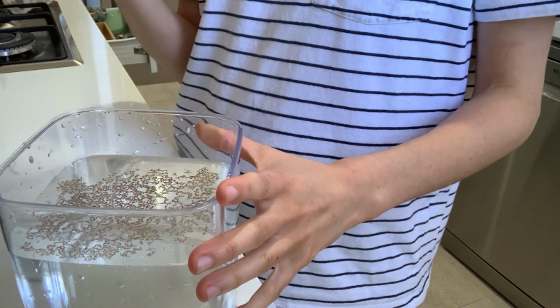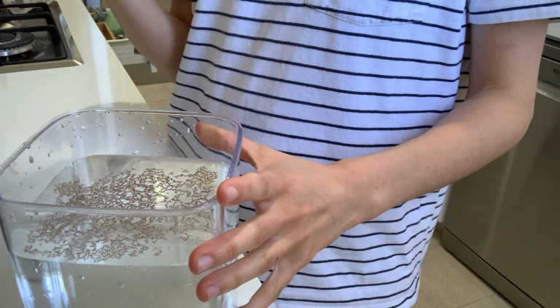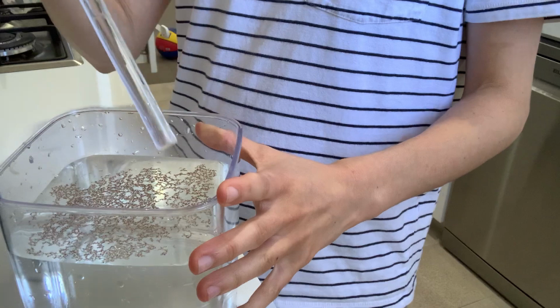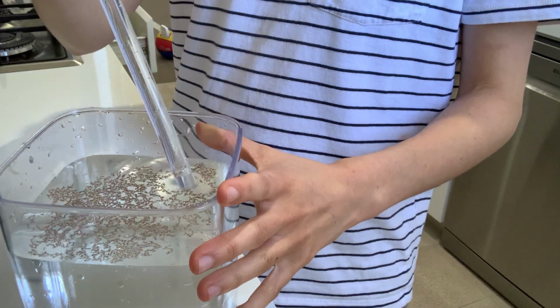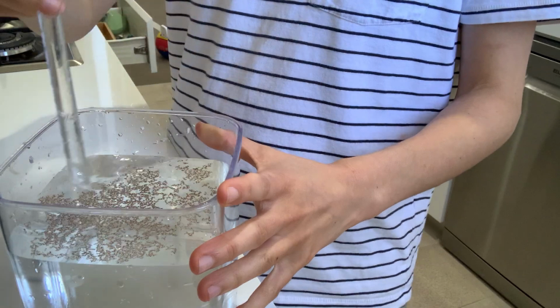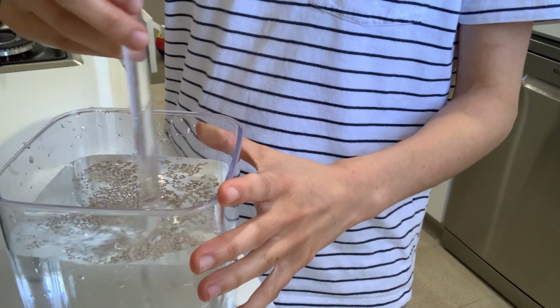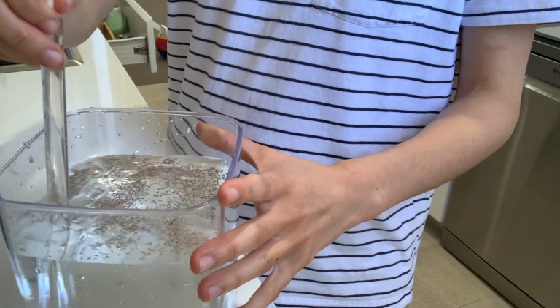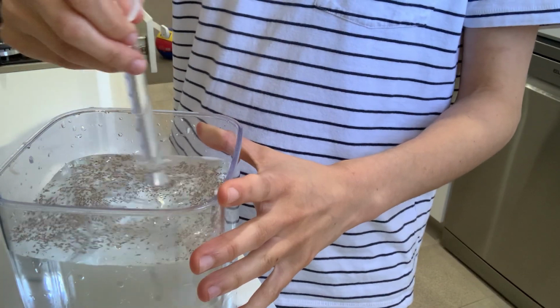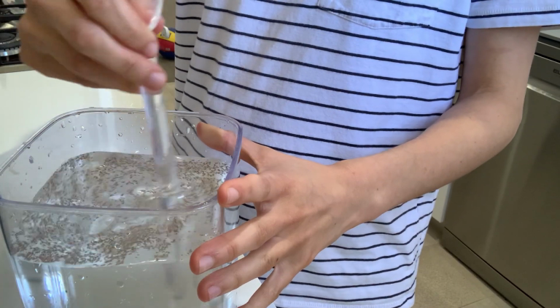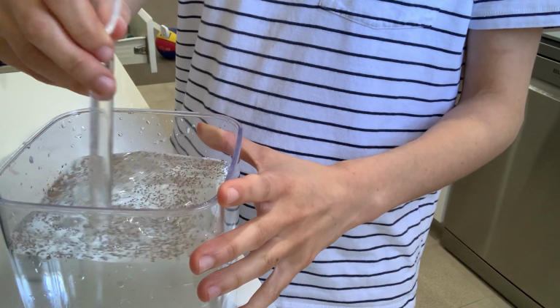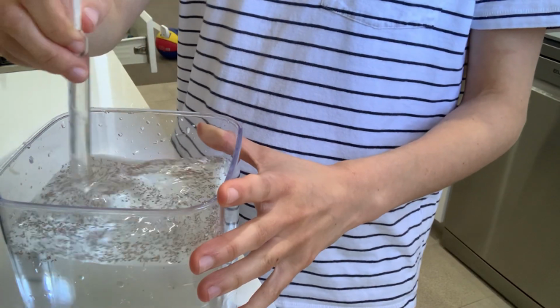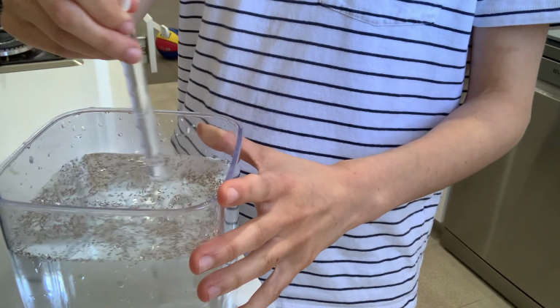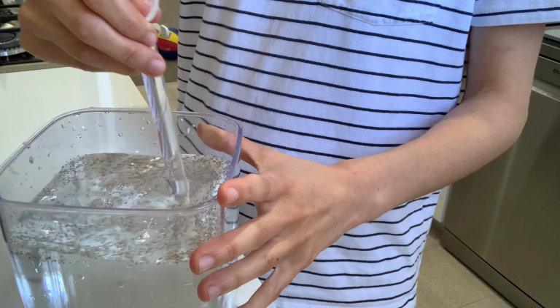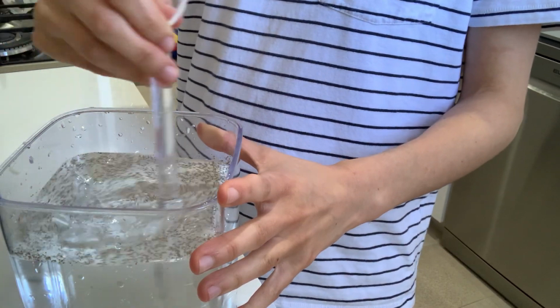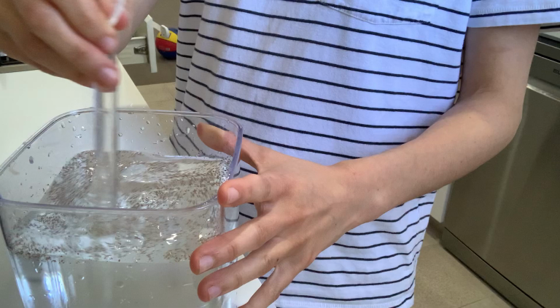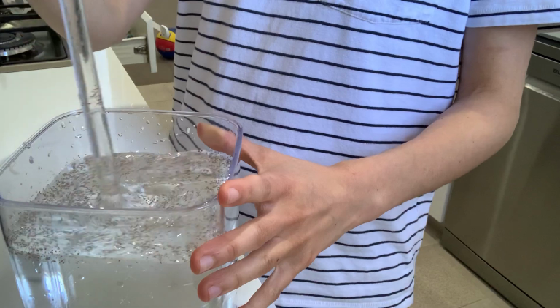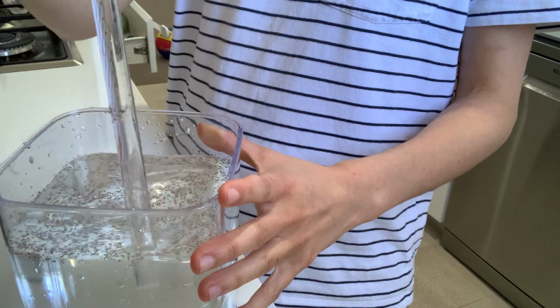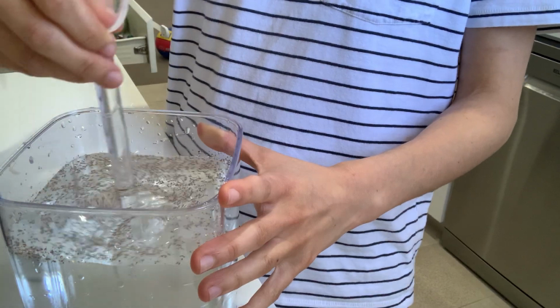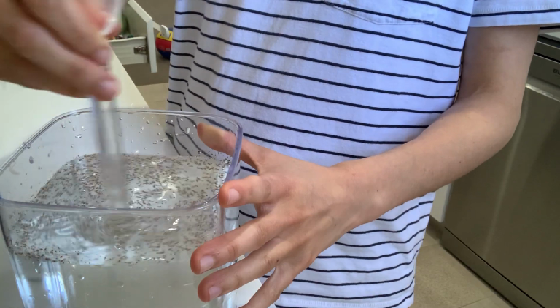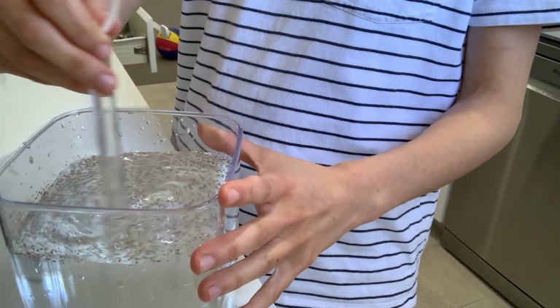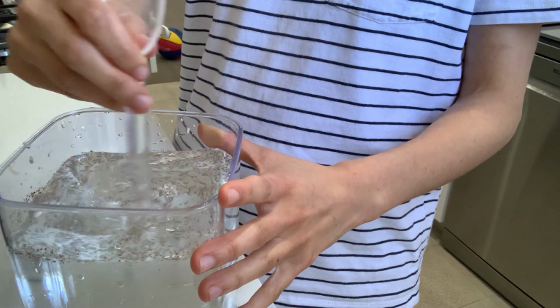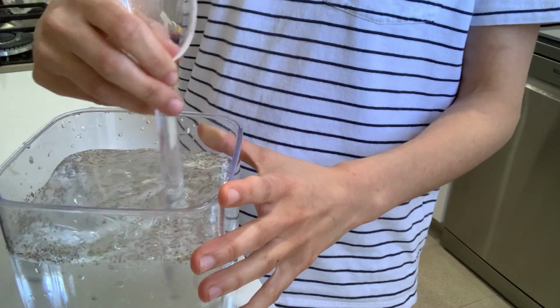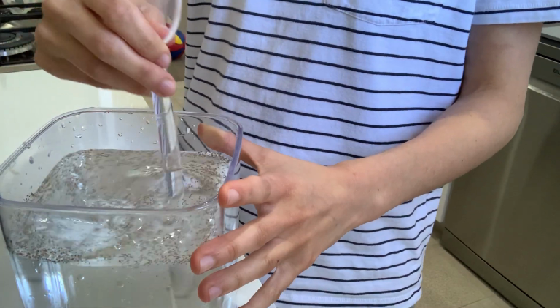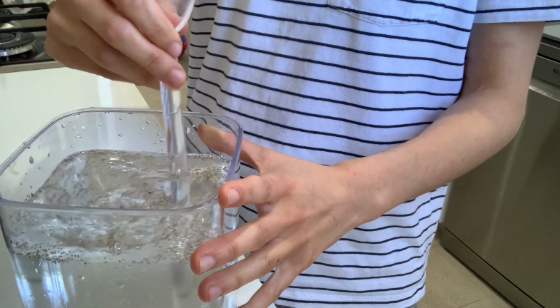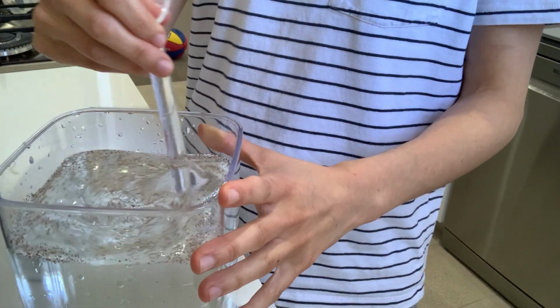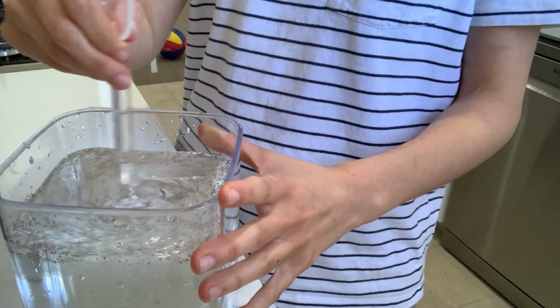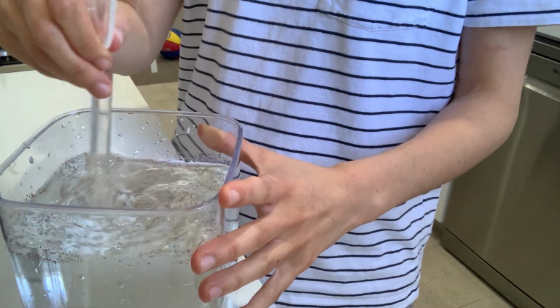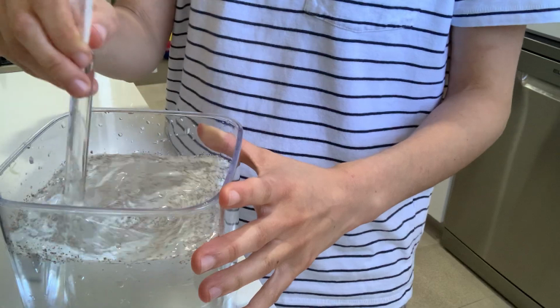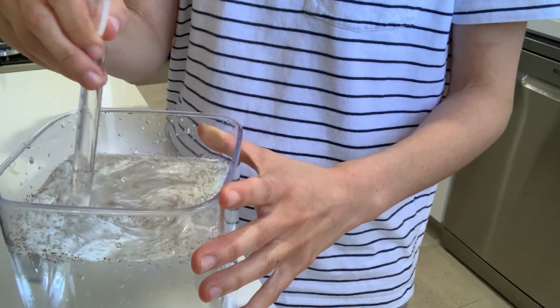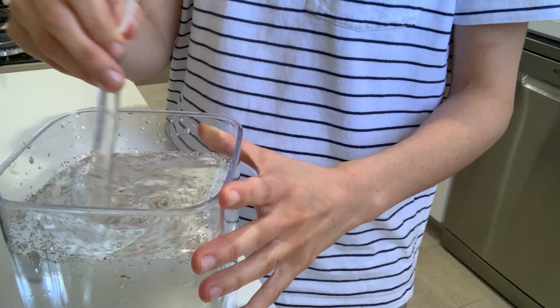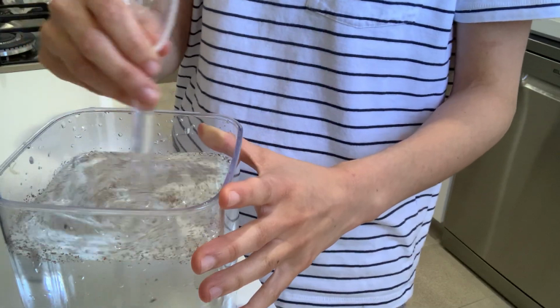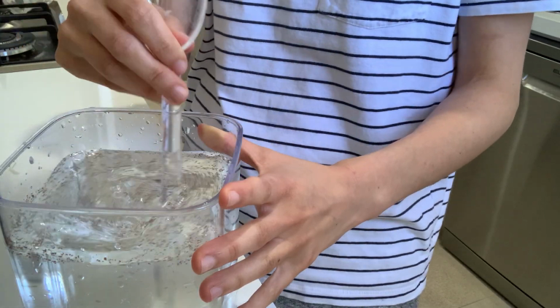Now stir in the eggs — they will slowly absorb into the water and start to distribute more evenly rather than just floating on top. I'm going to do this for about five minutes.